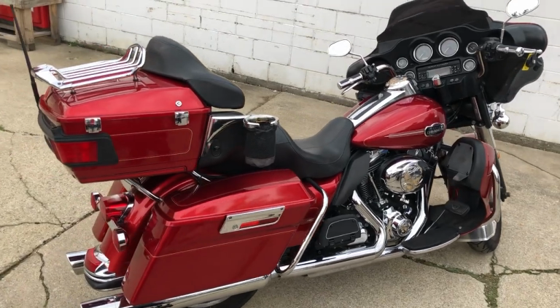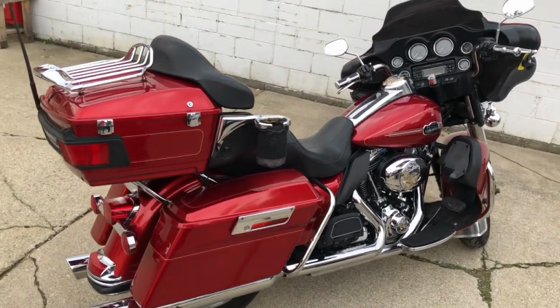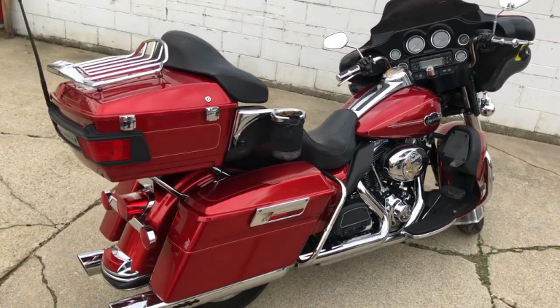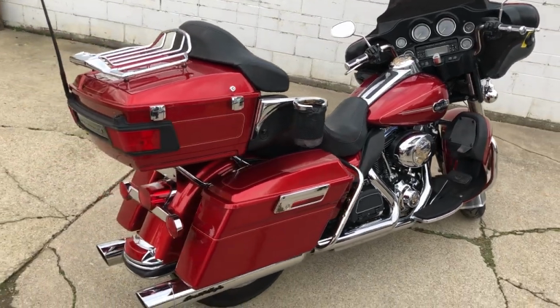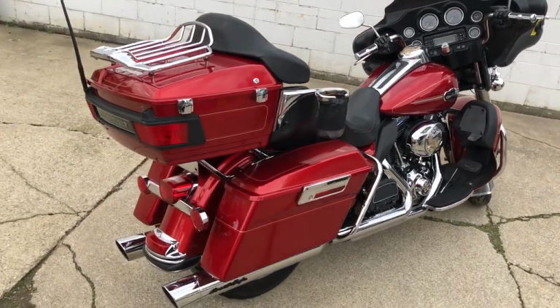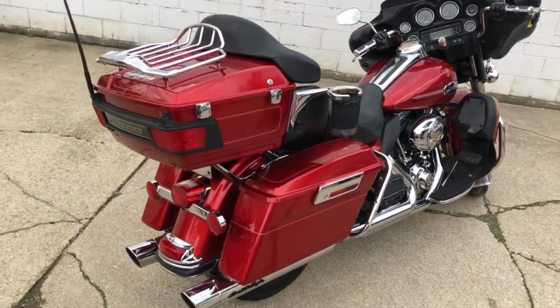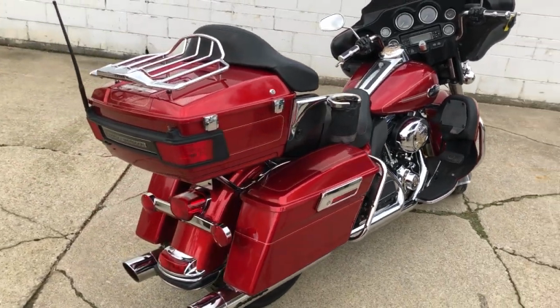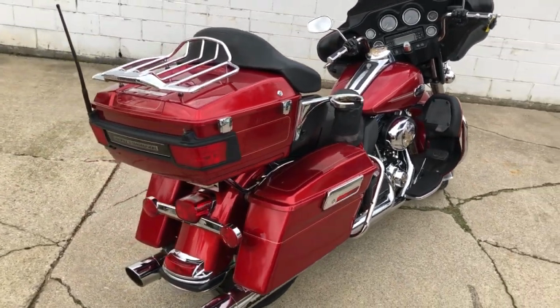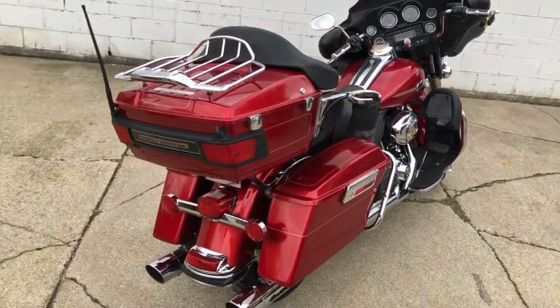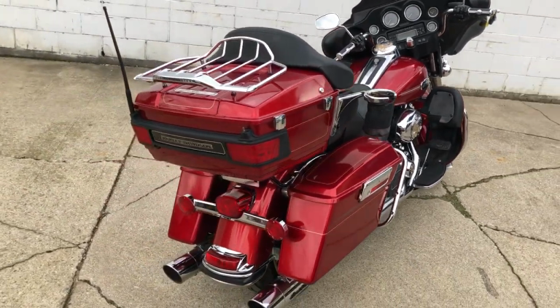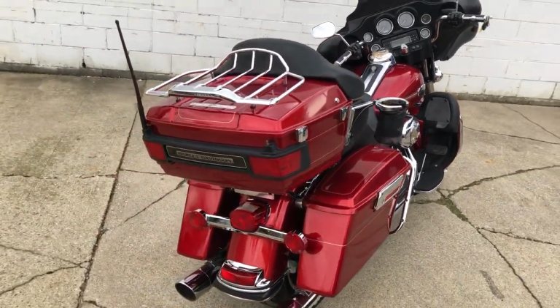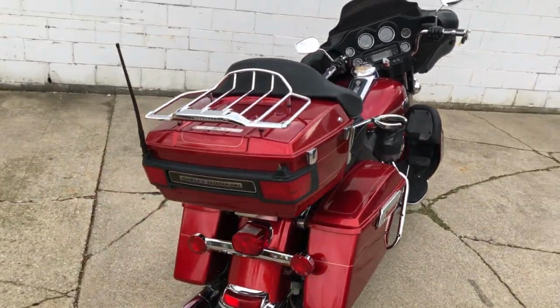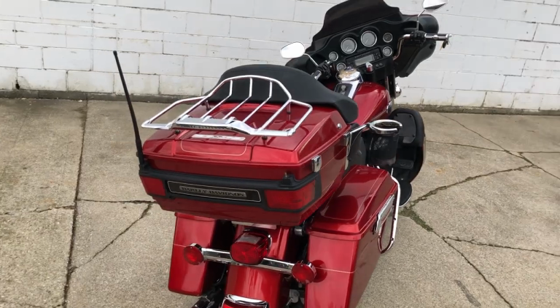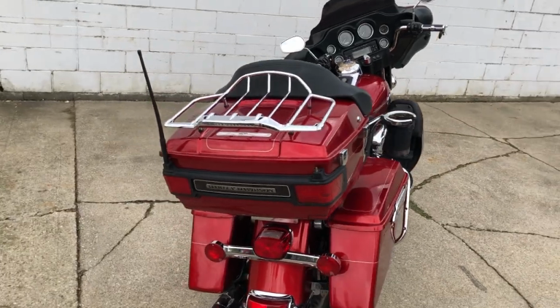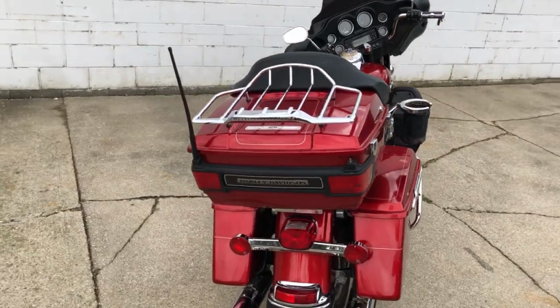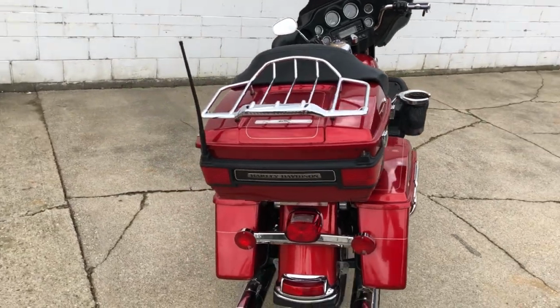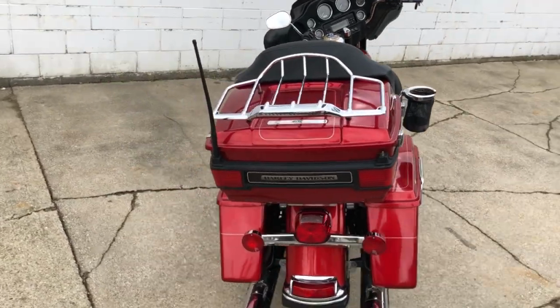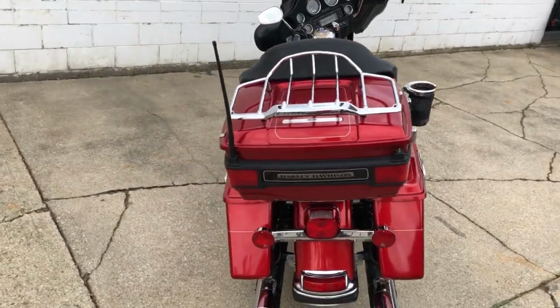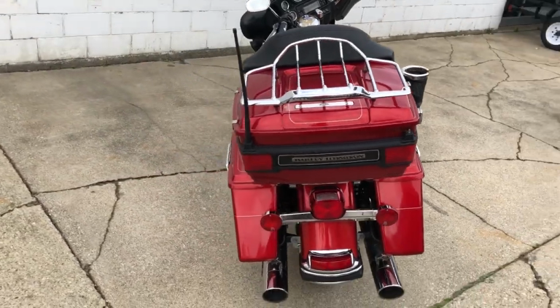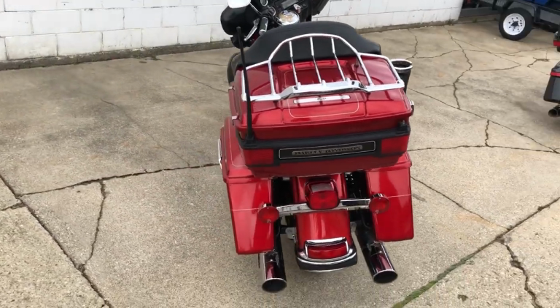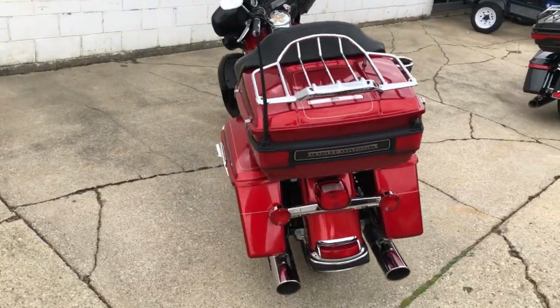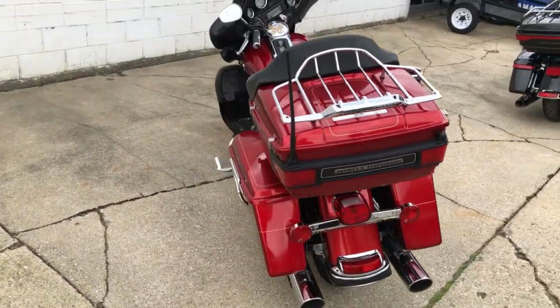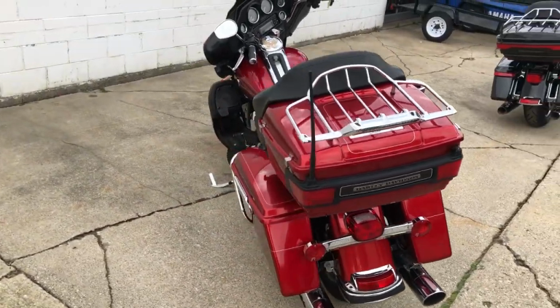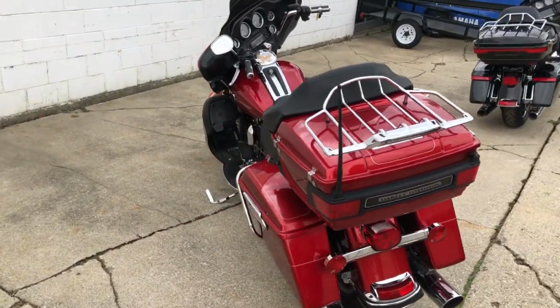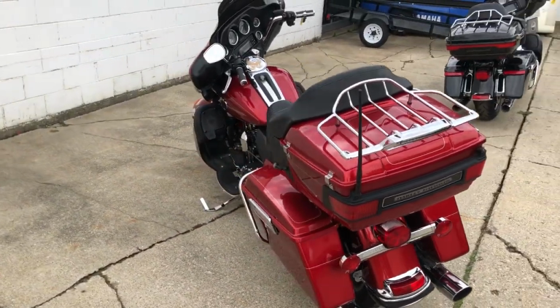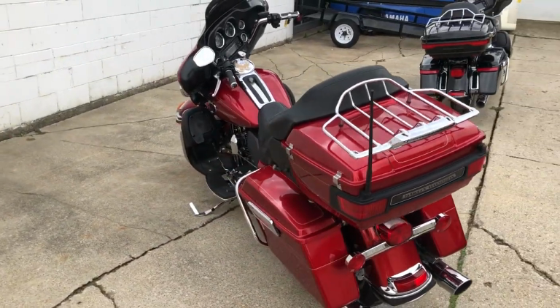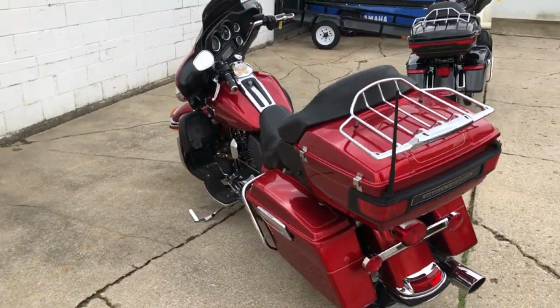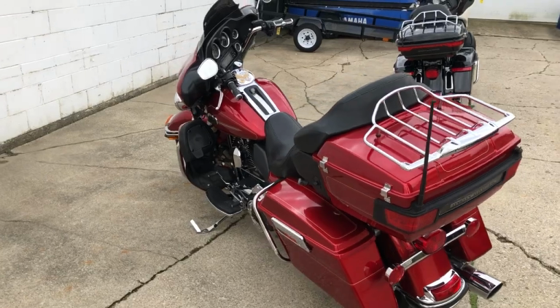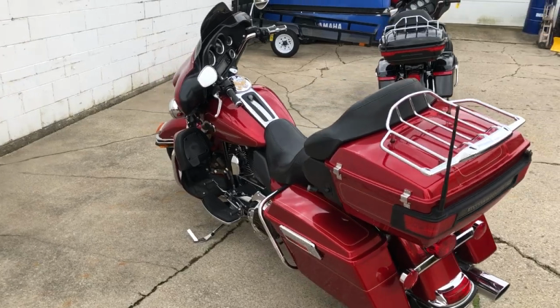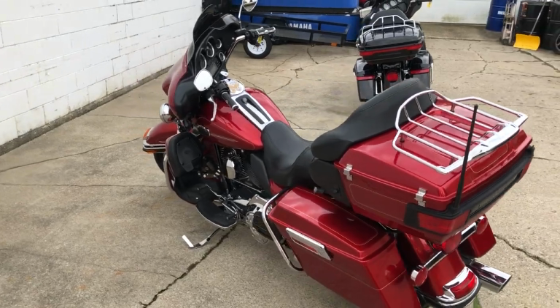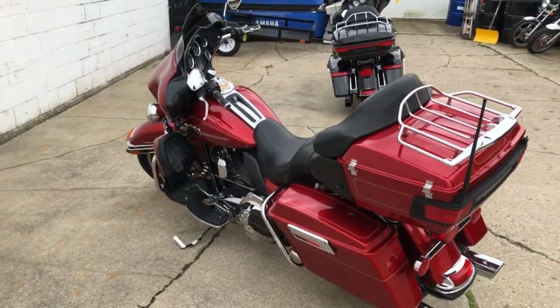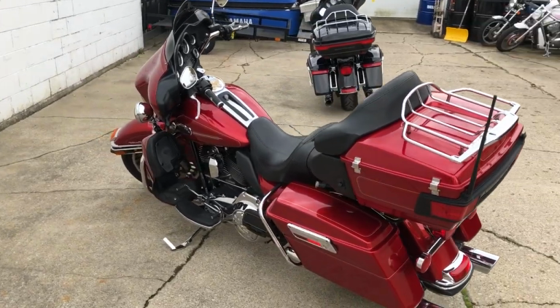Inspected, all the fluids have been changed, everything works the way it should. Great bike for the money, only $9,999 guys. Give us a call, we'll get it done. It's 810-648-9500.